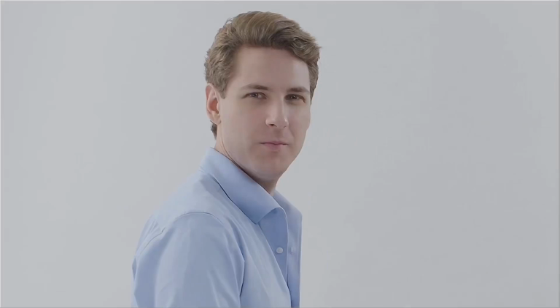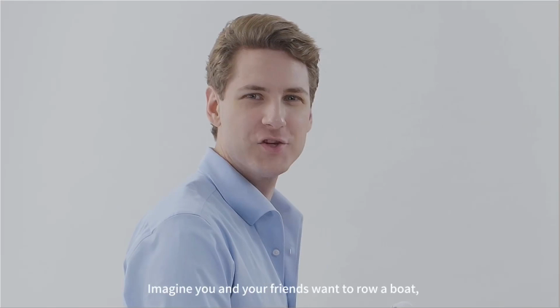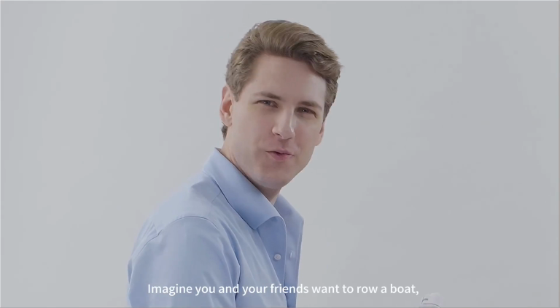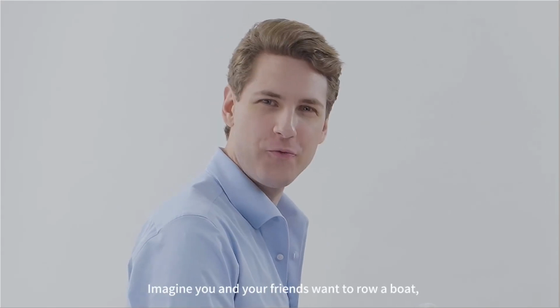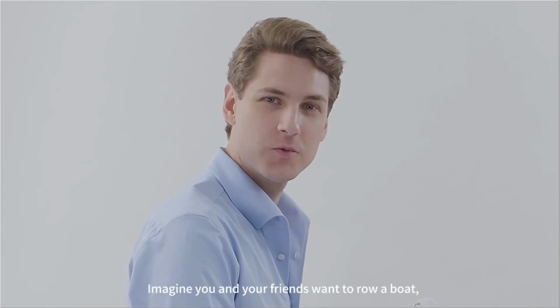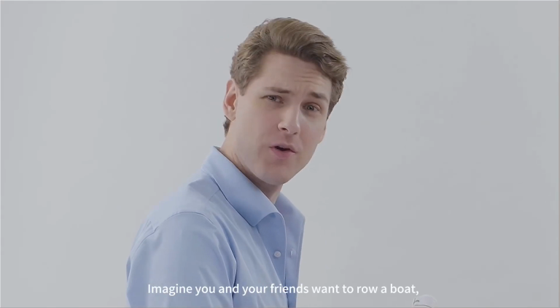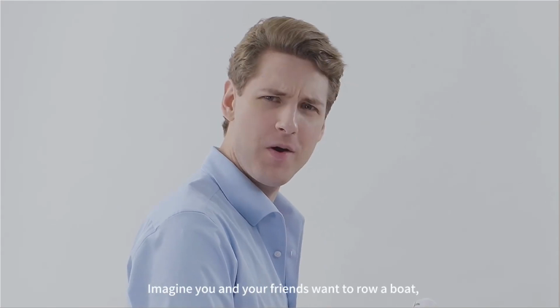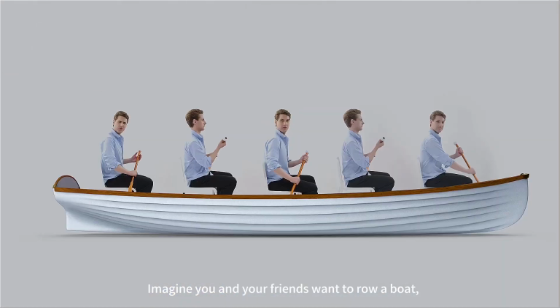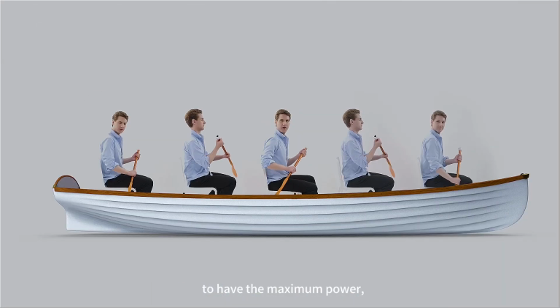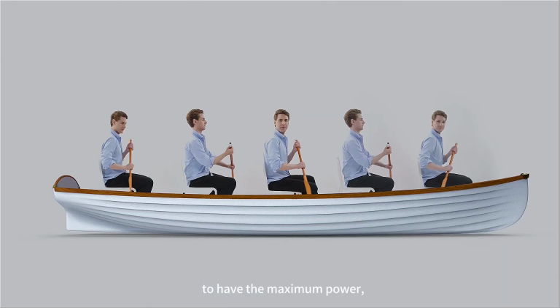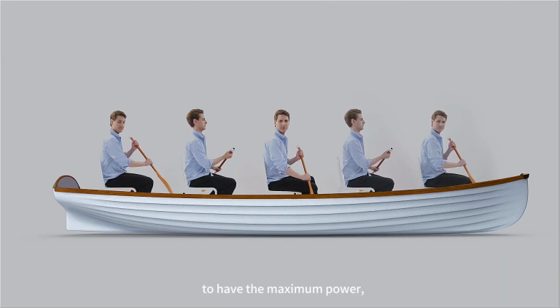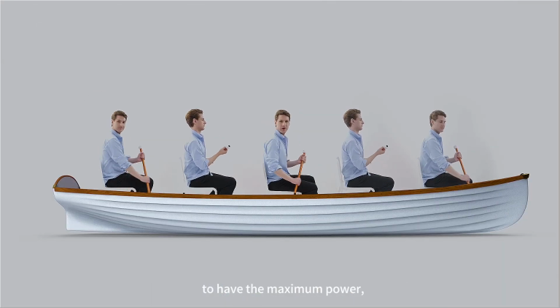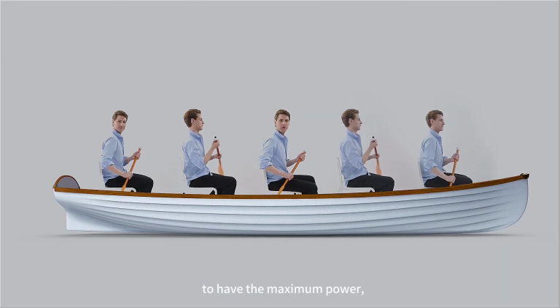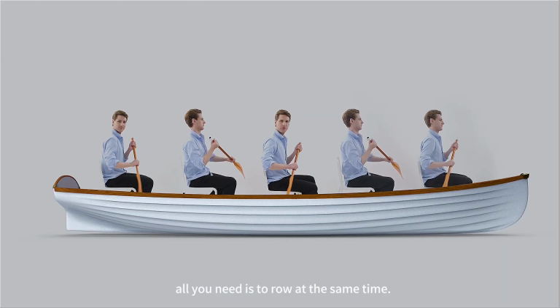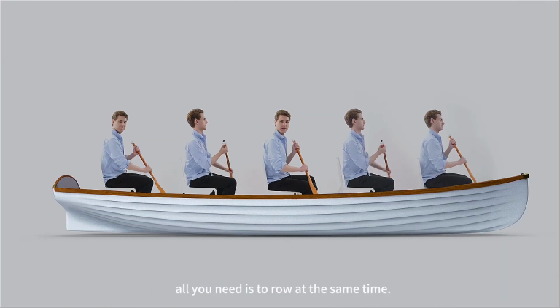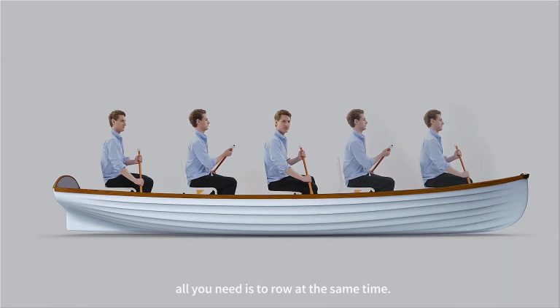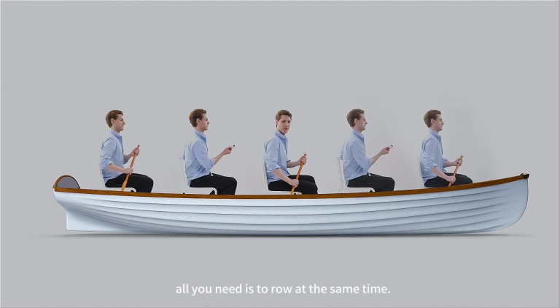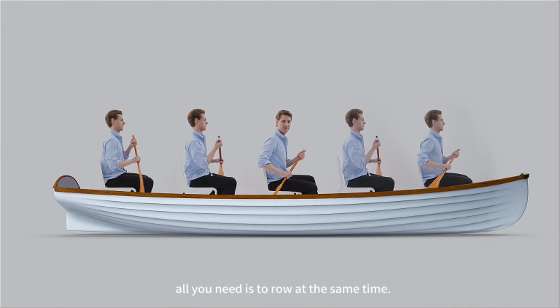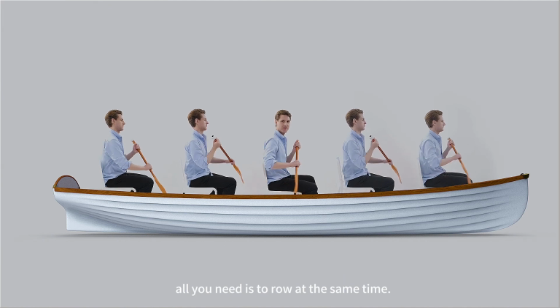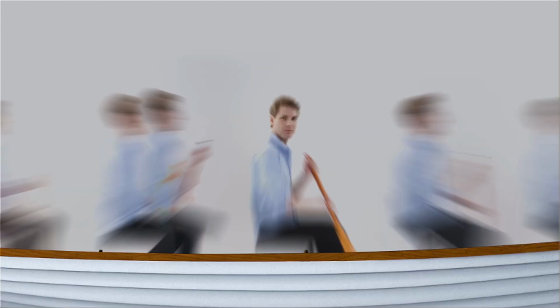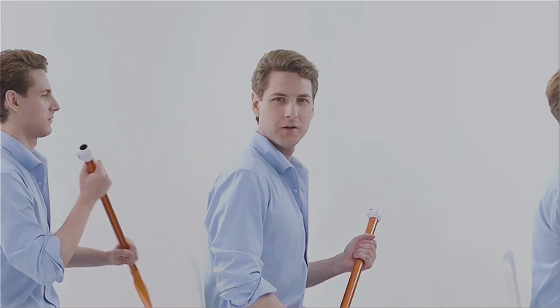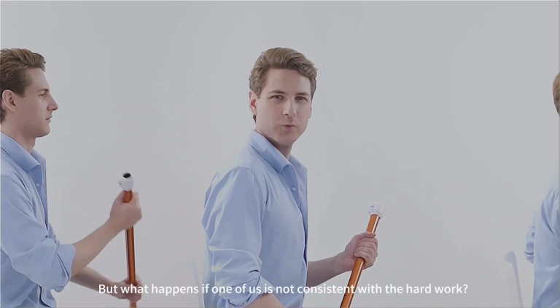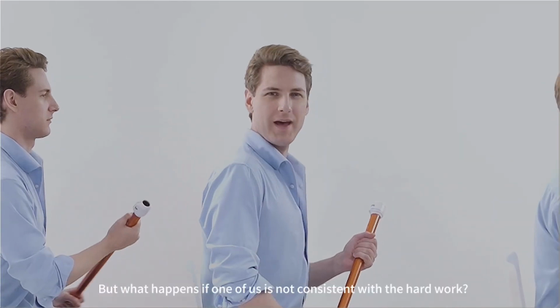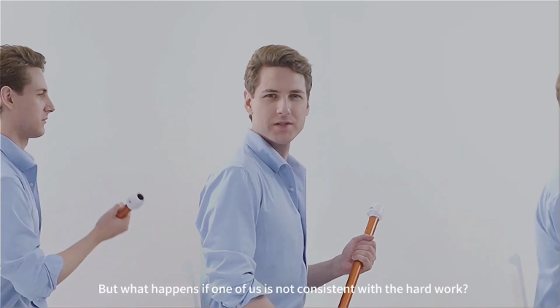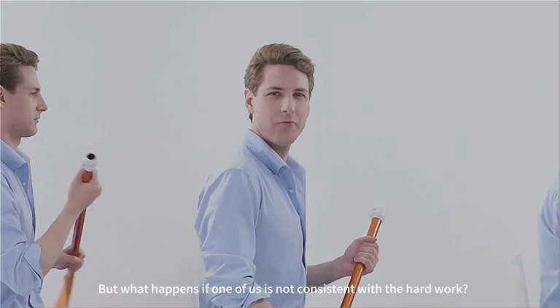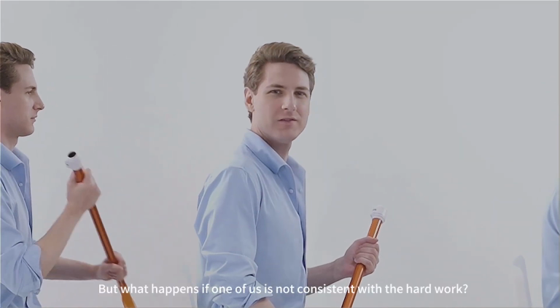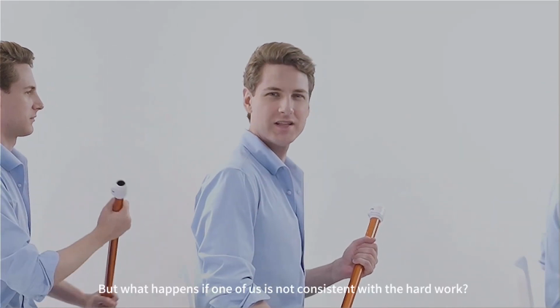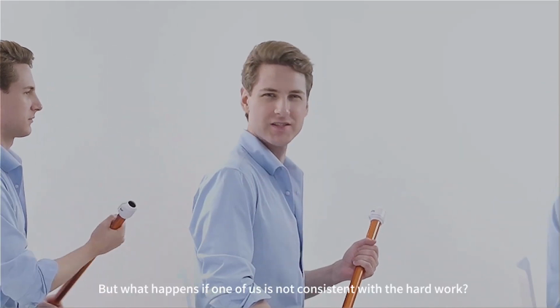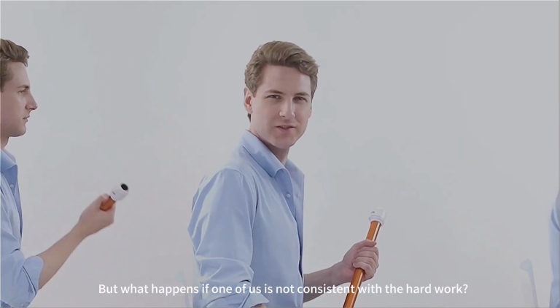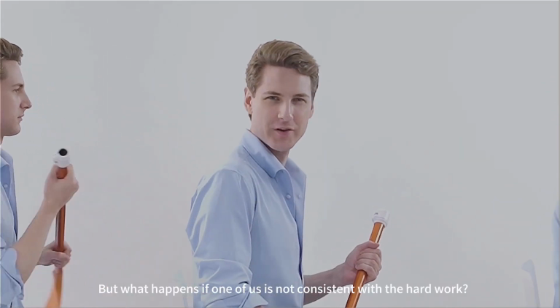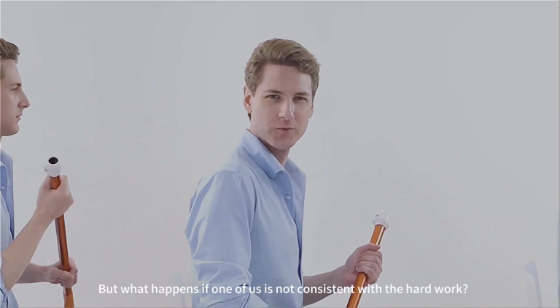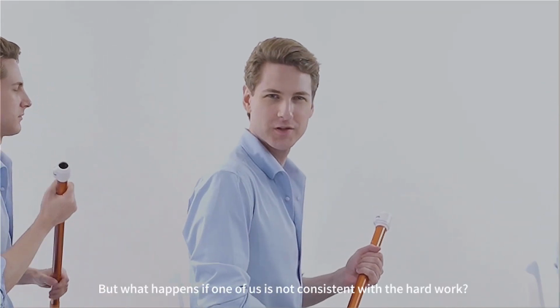Imagine you and your friends want to row a boat. To have the maximum power, all you need is to row at the same time. But what happens if one of us is not consistent with the hard work?